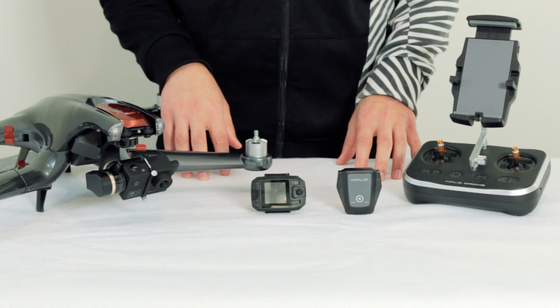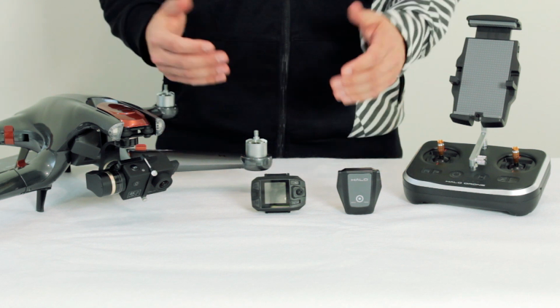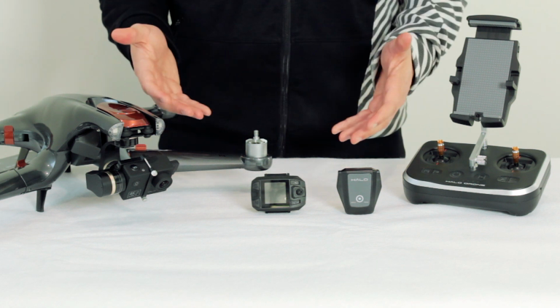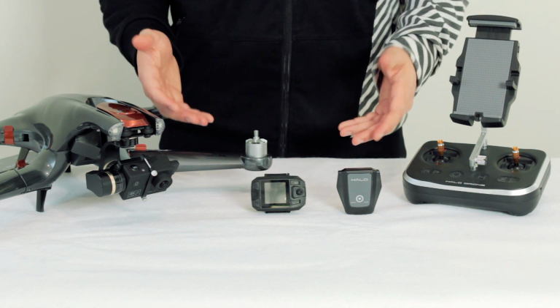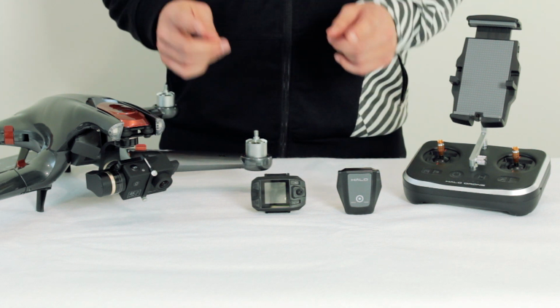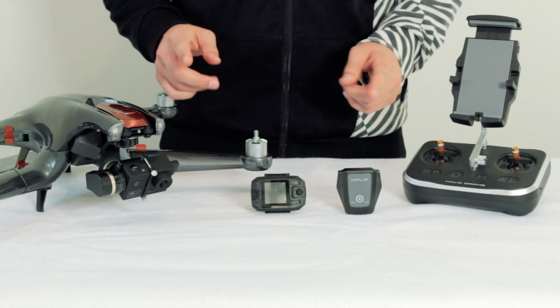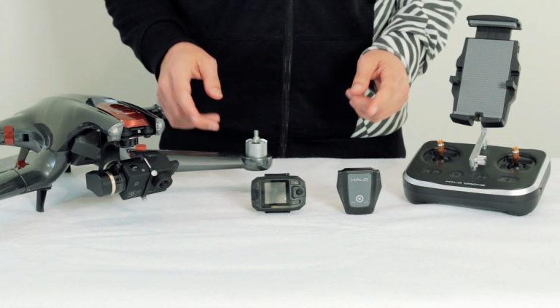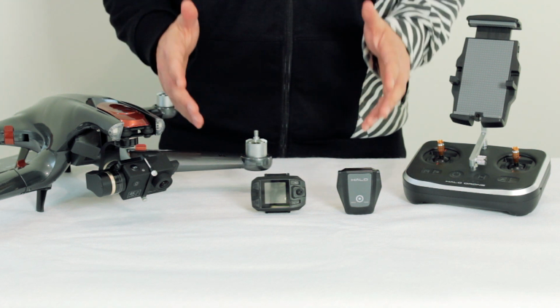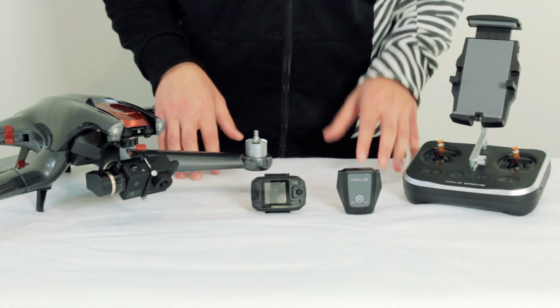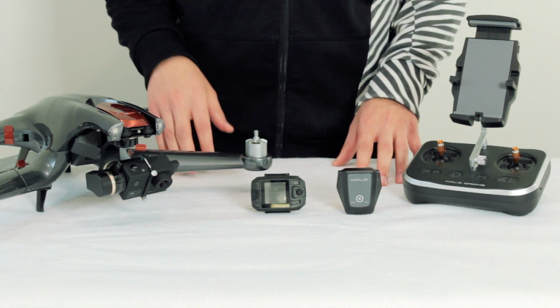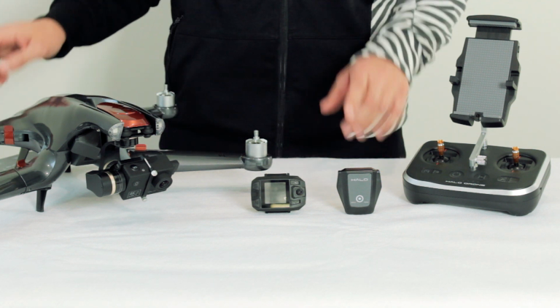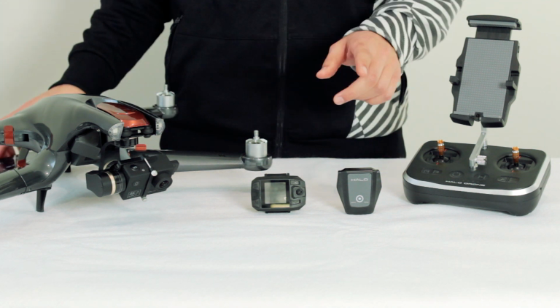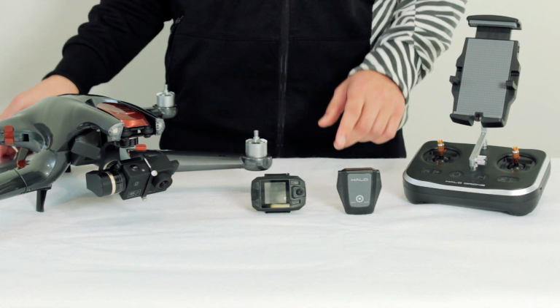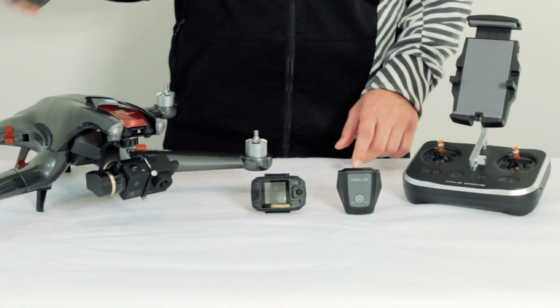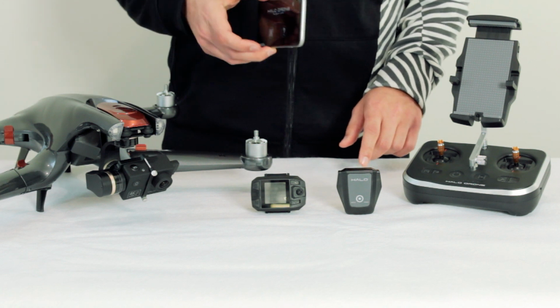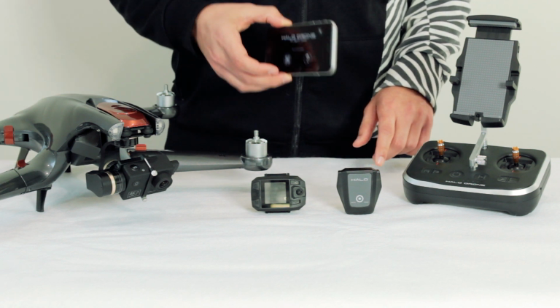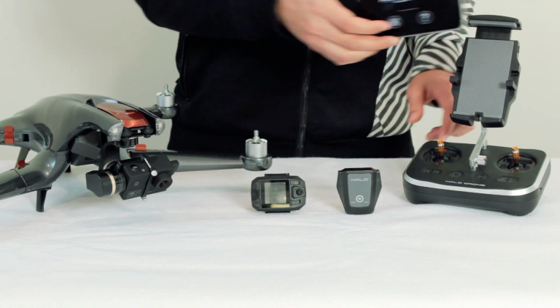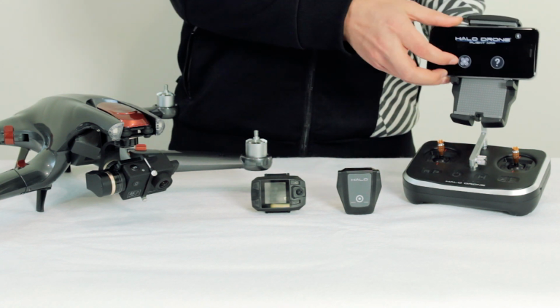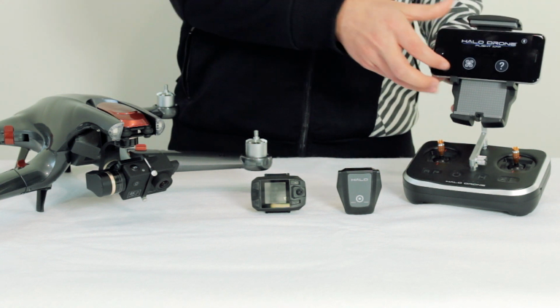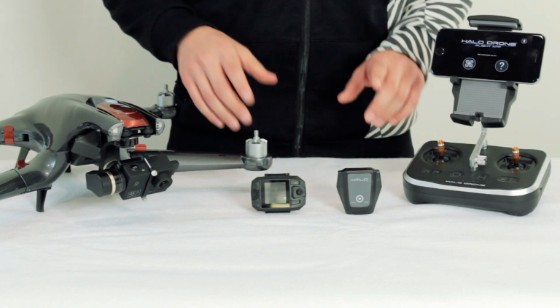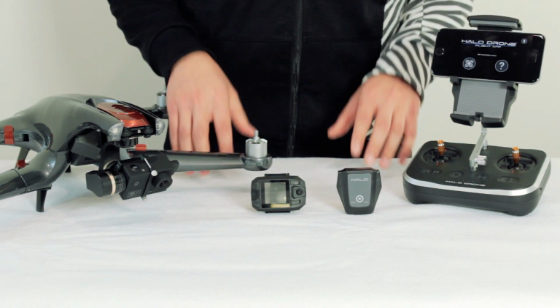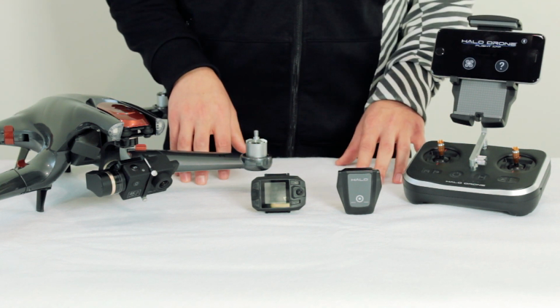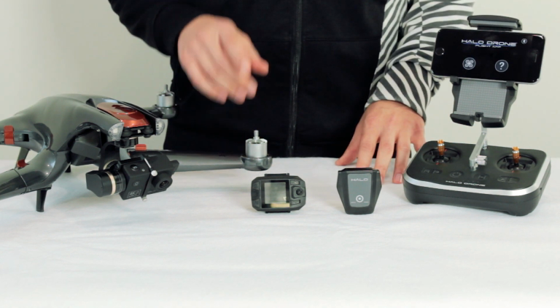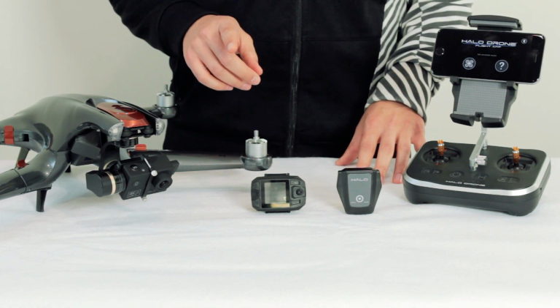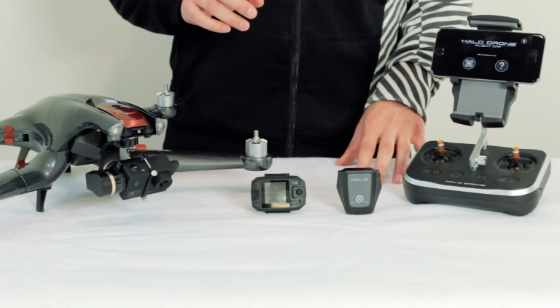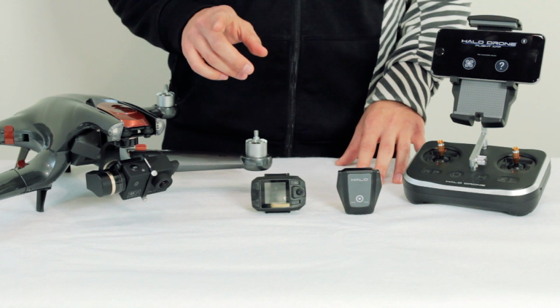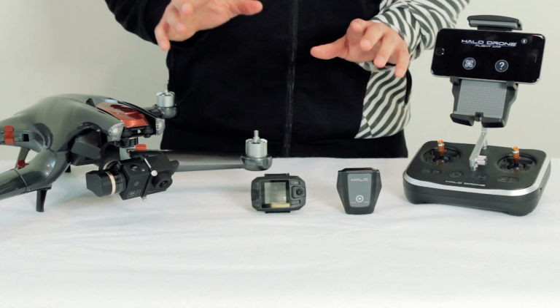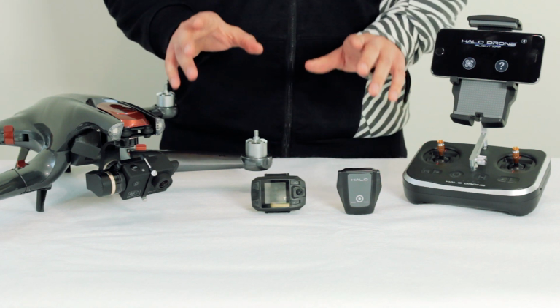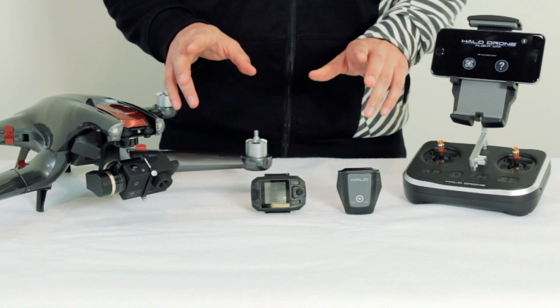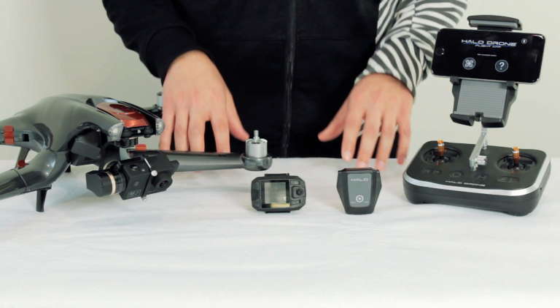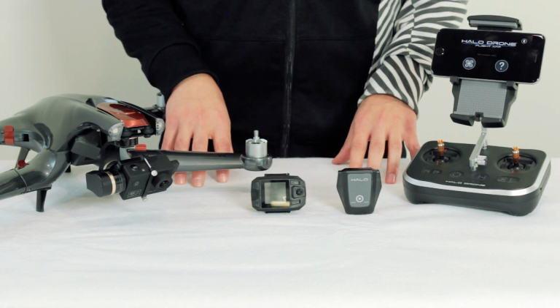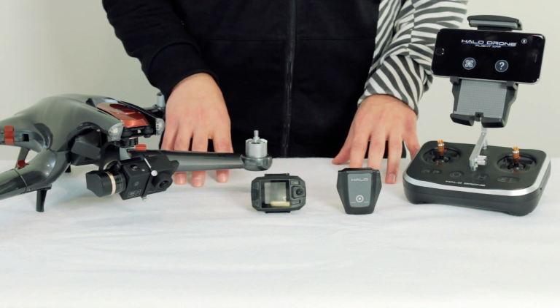And there you have it. You're paired up to your gear and you're ready to start flying. Check out our next video in the tutorial series to connect to the app and take off. And always remember: fly safe, be aware, and follow your local state and federal laws and regulations.